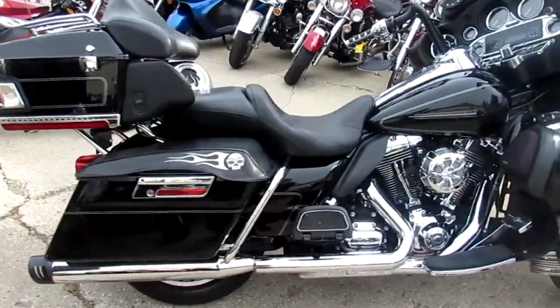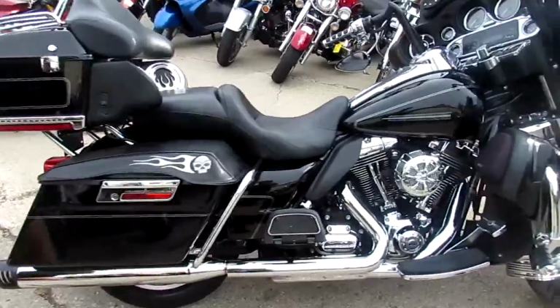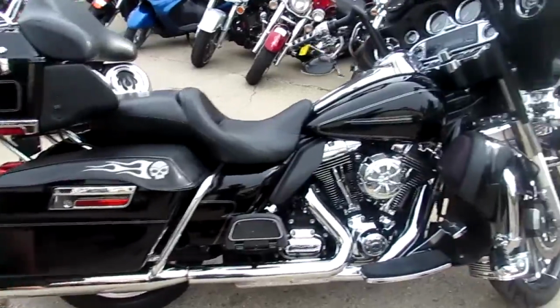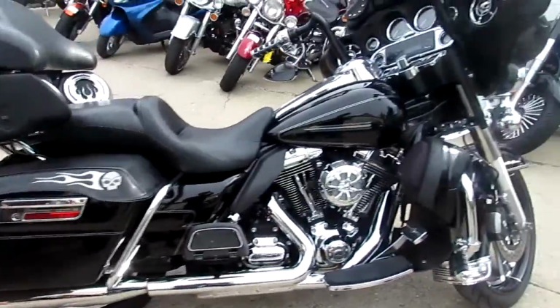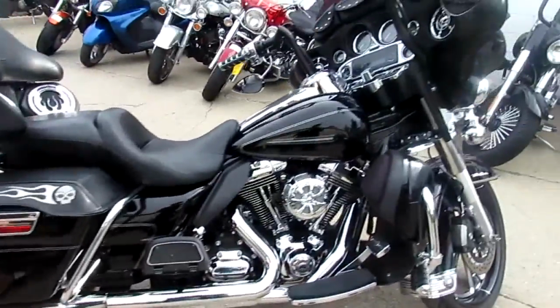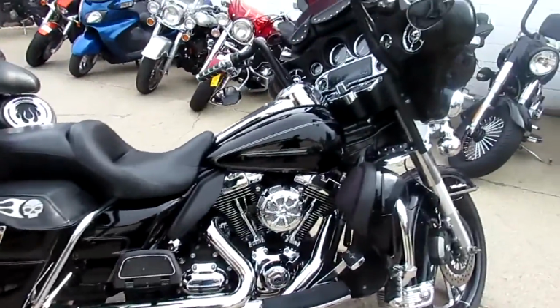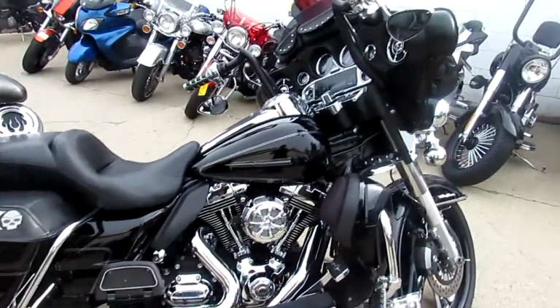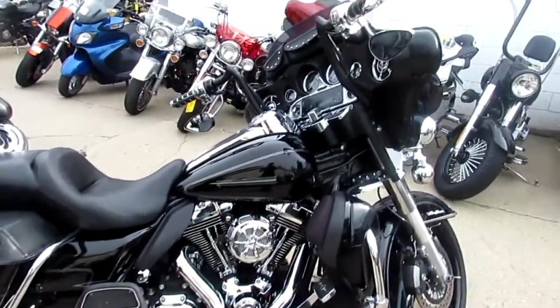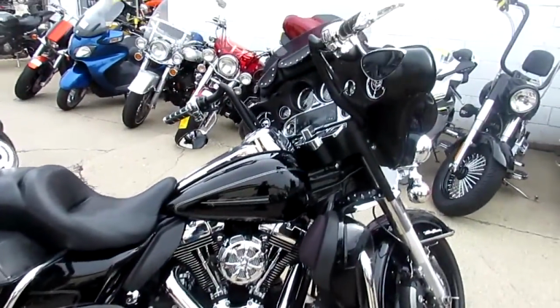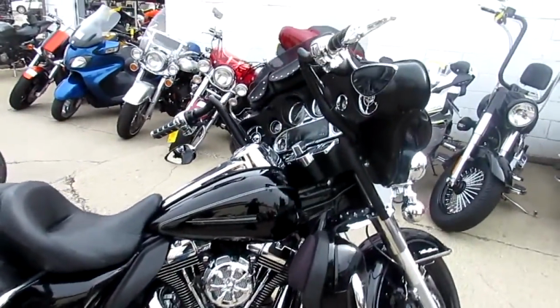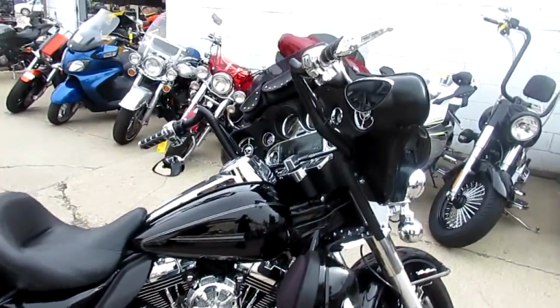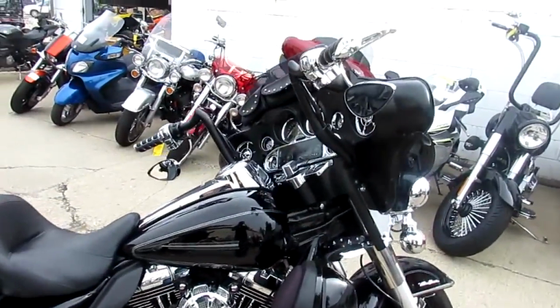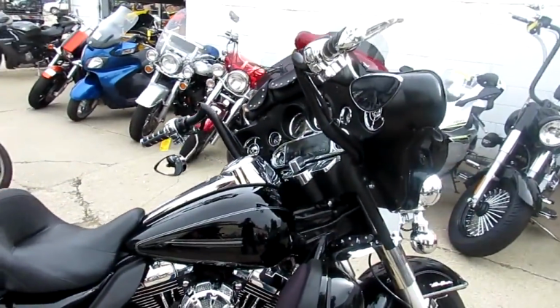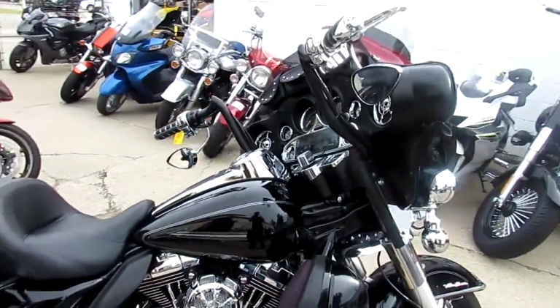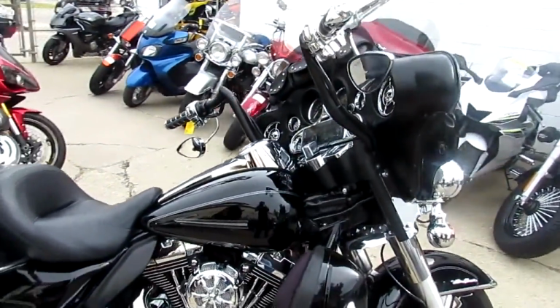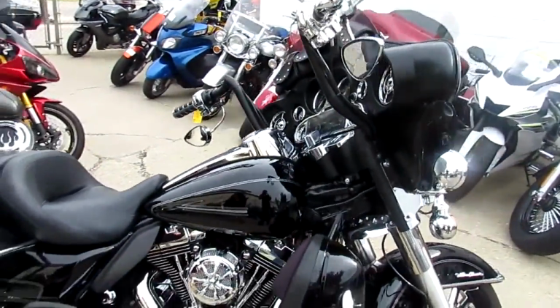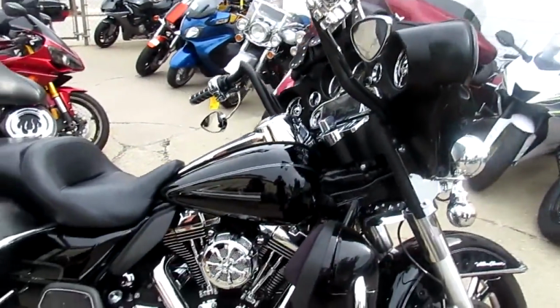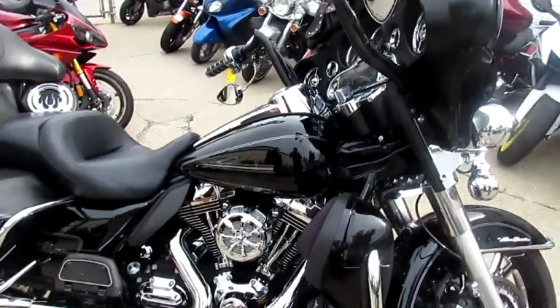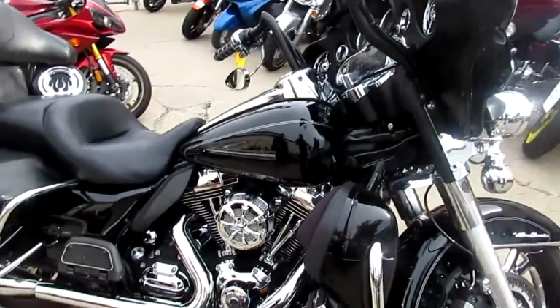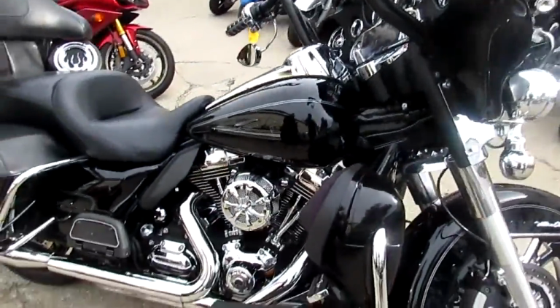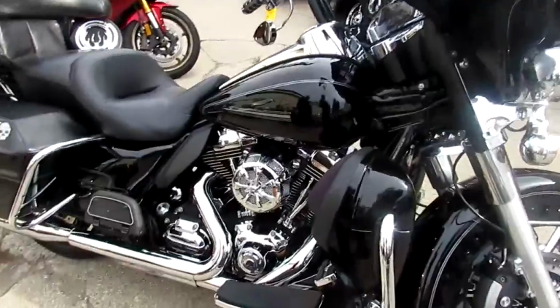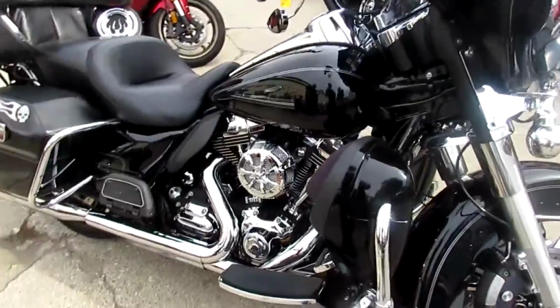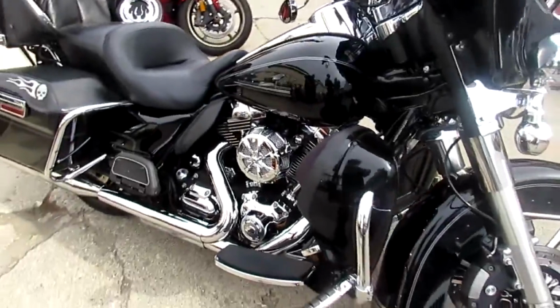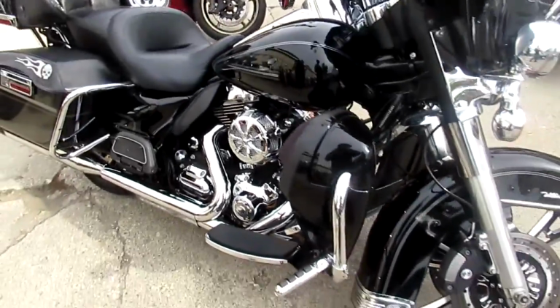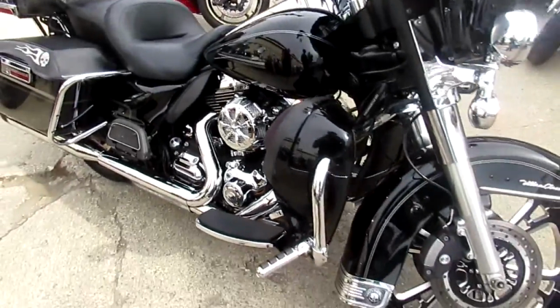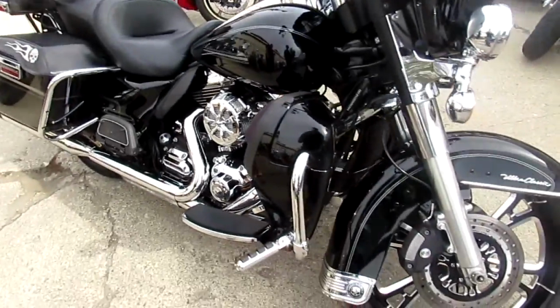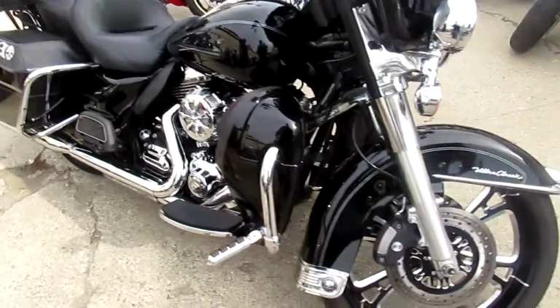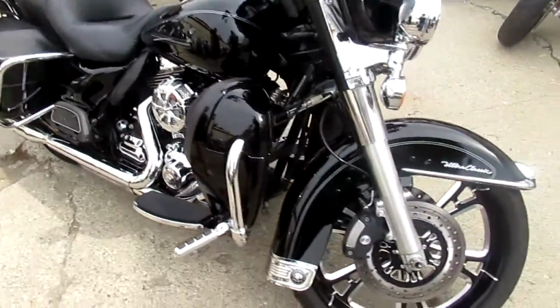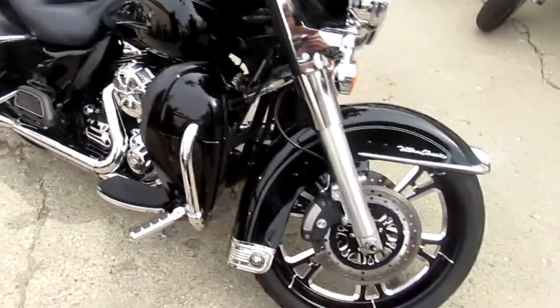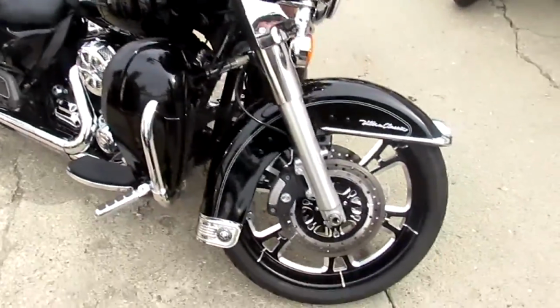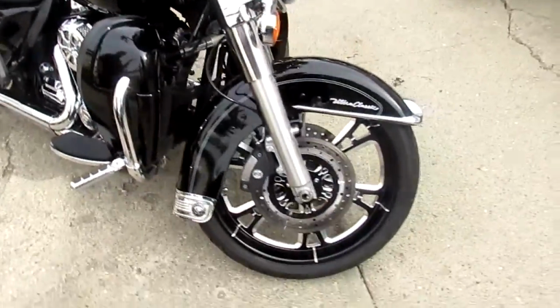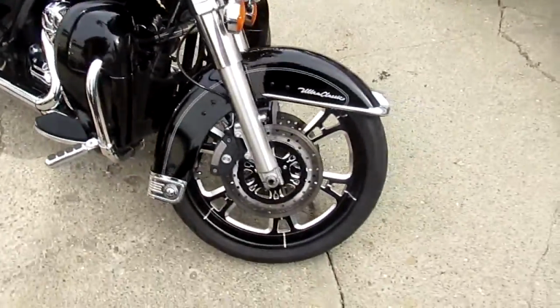21-inch wheel, chrome switch housing, chrome switches. It's got the Willie G Skull package, and the Freedom Exhaust makes this Harley sound as cool as it looks.